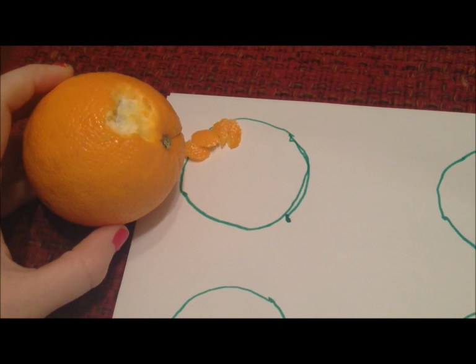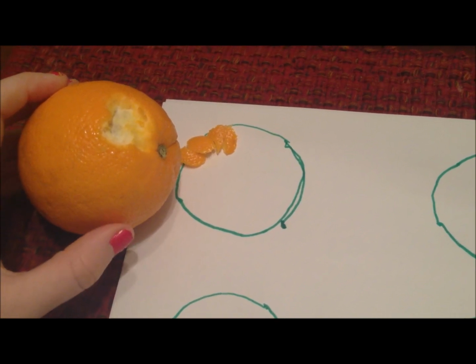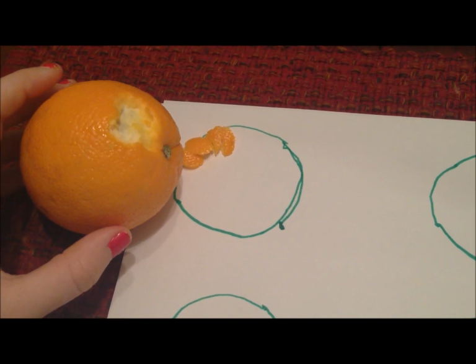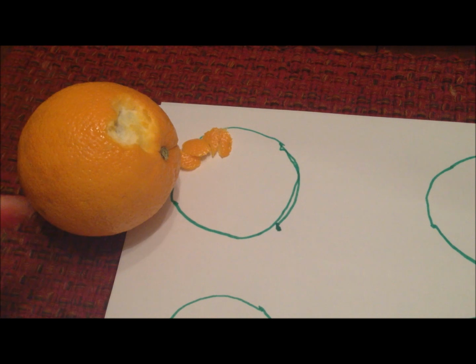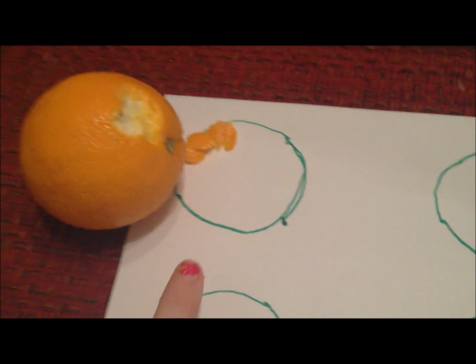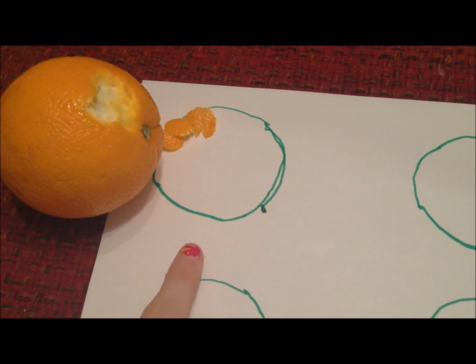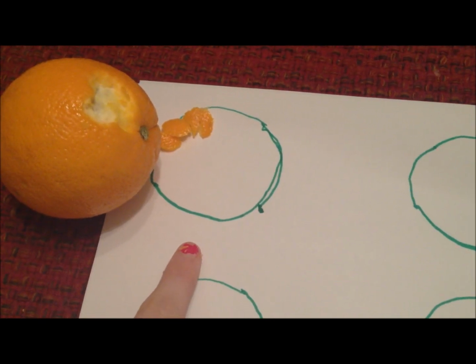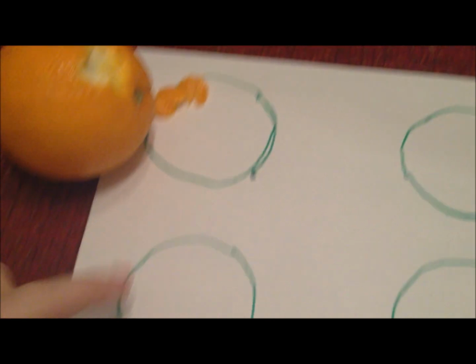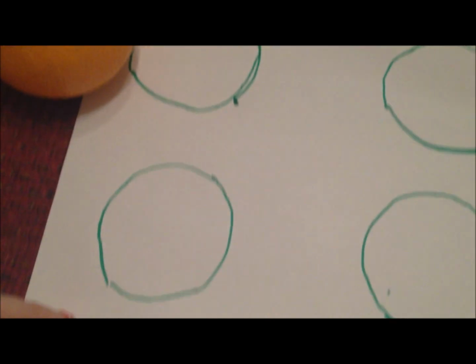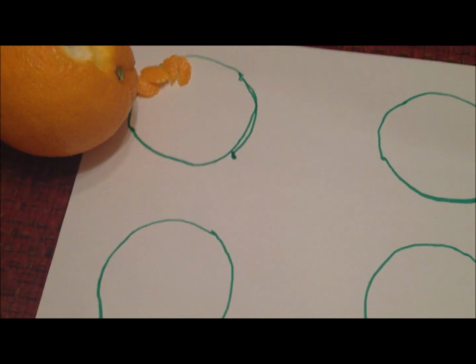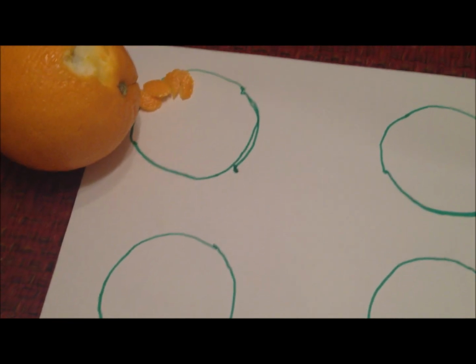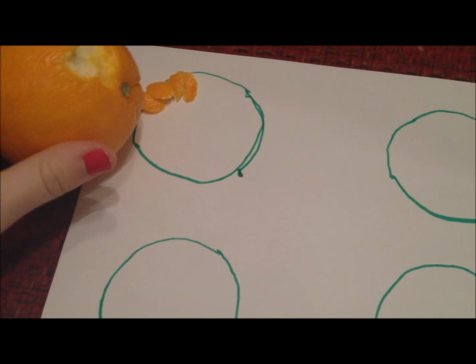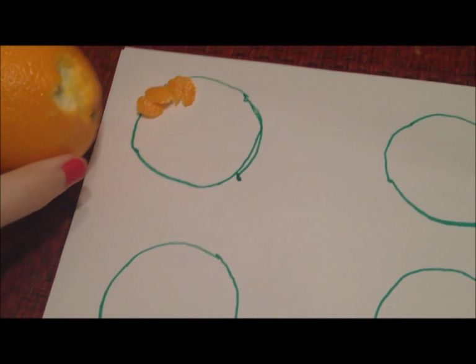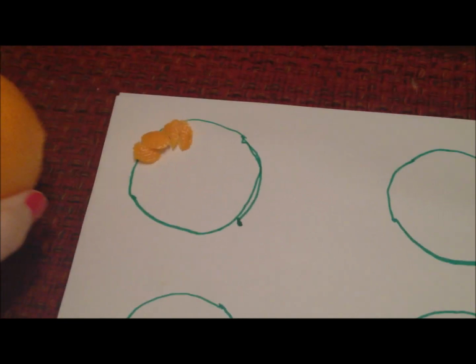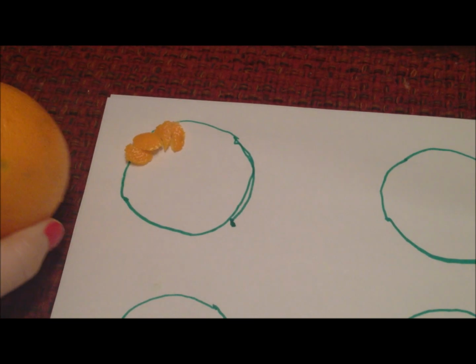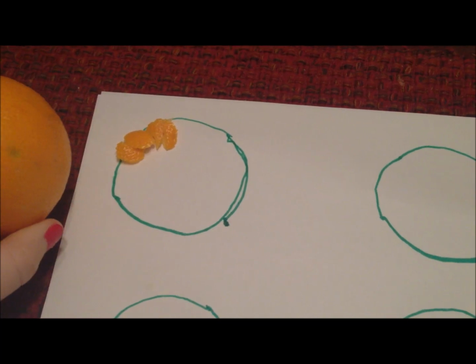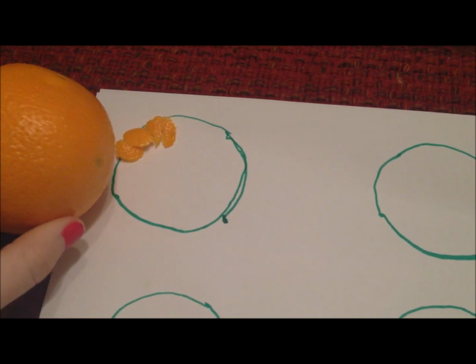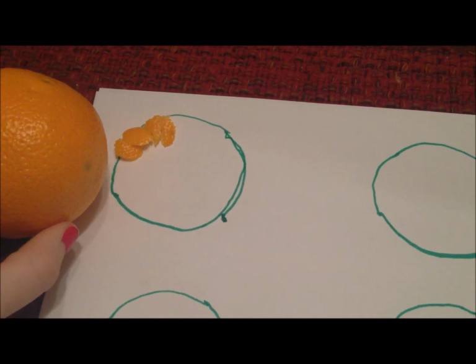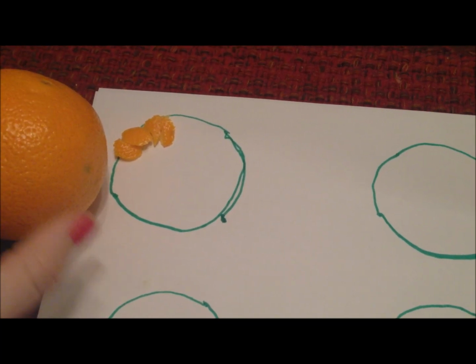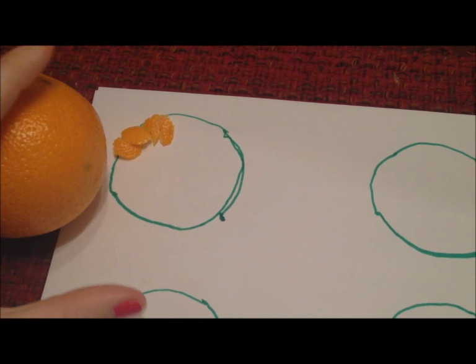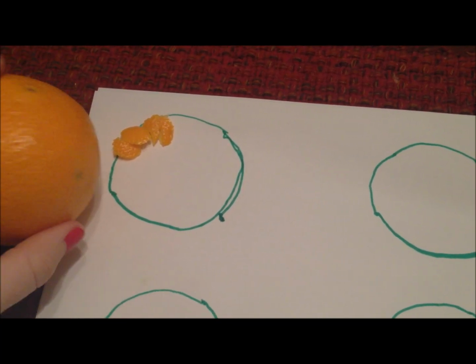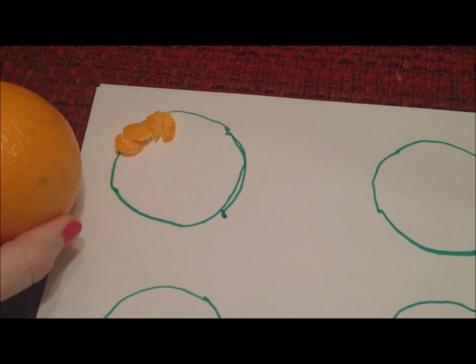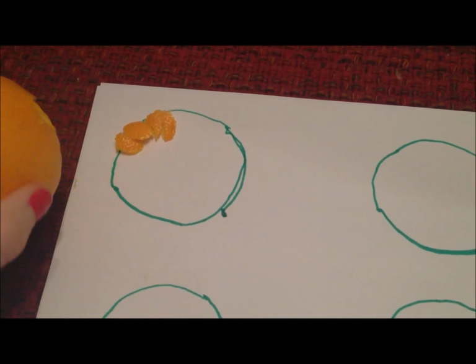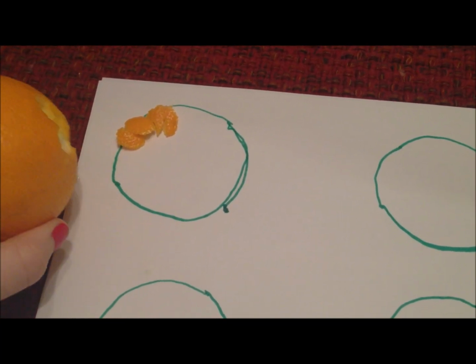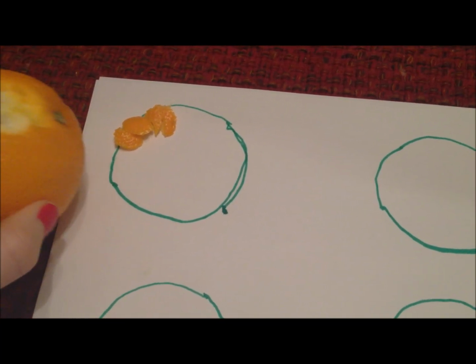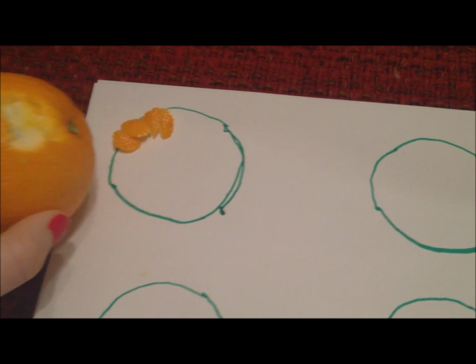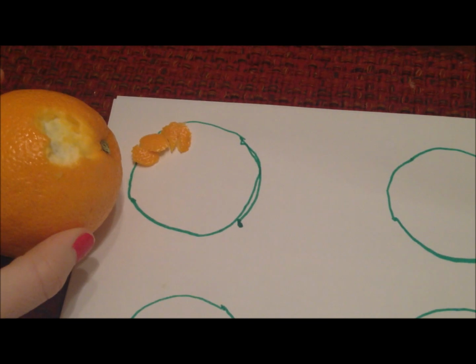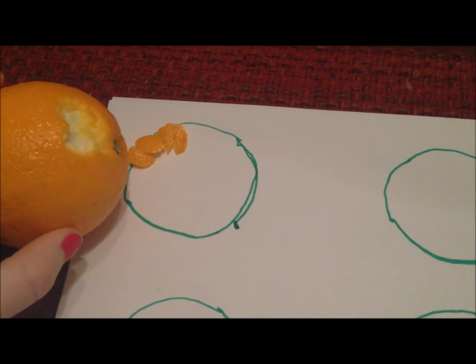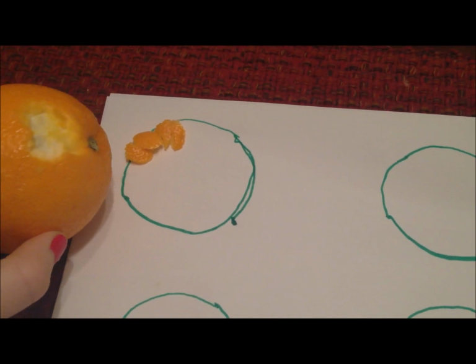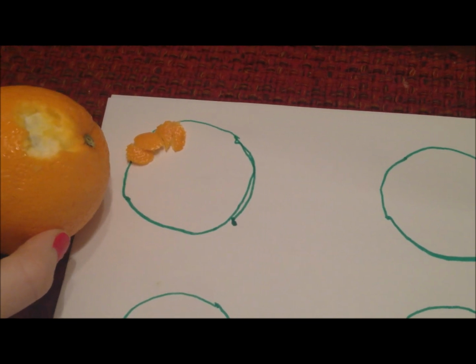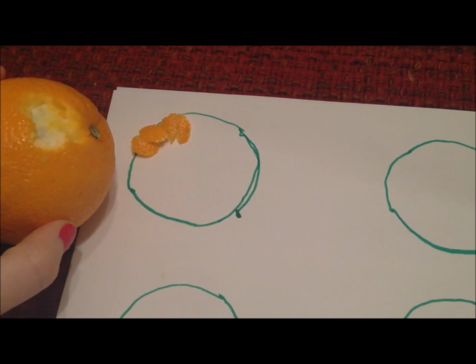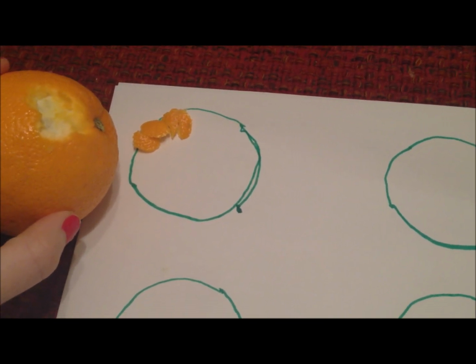I found it easiest to fill up one circle at a time before moving on to others. Also, you want to make sure that there's no white space showing — get that together as much as you can. The easiest way to do that is by peeling out the smallest pieces that you can.